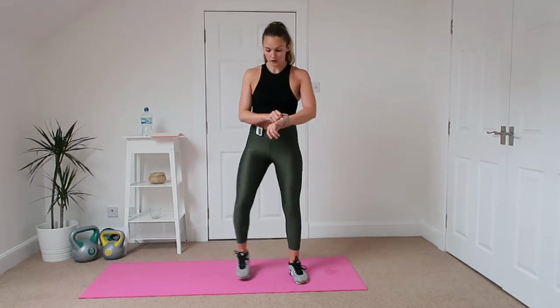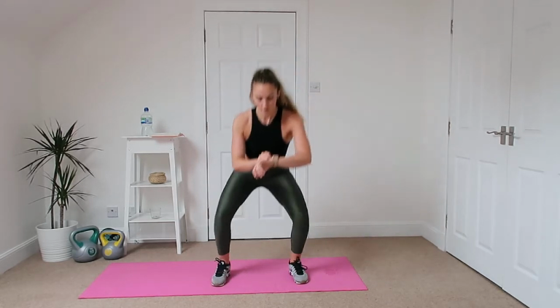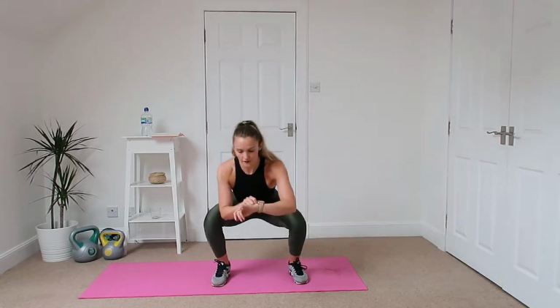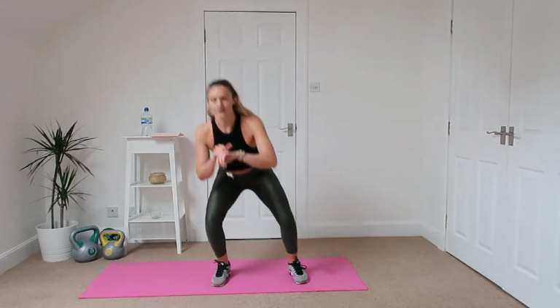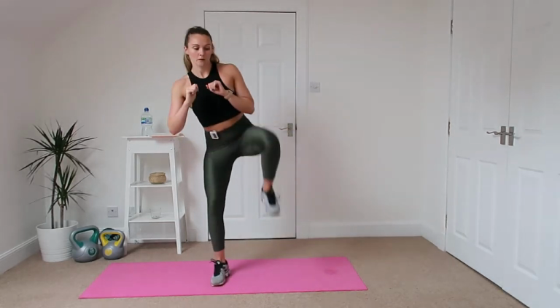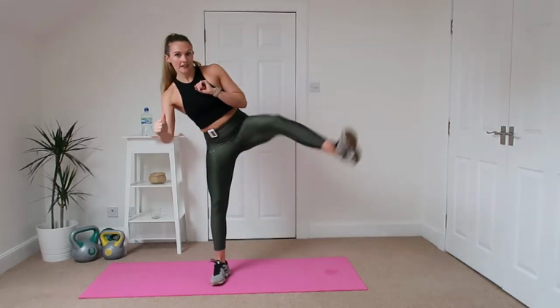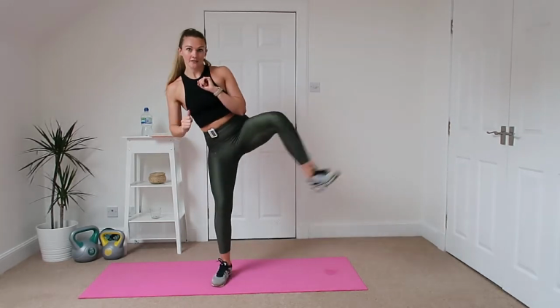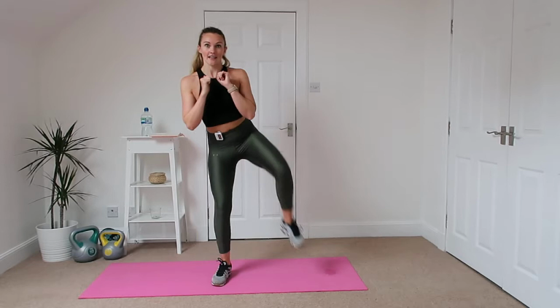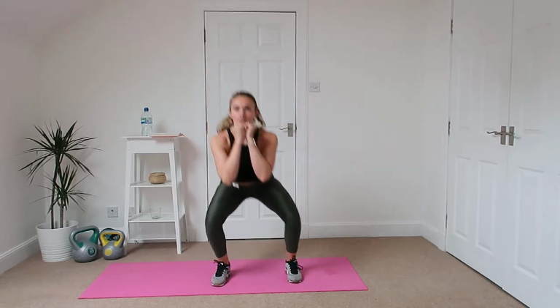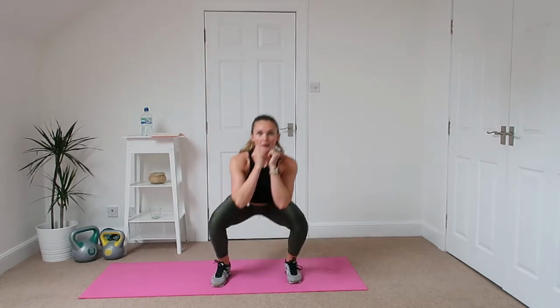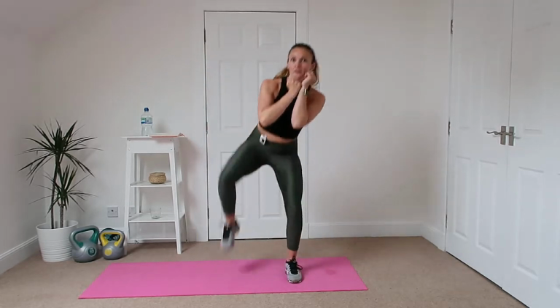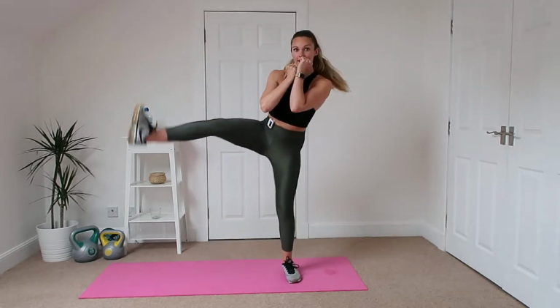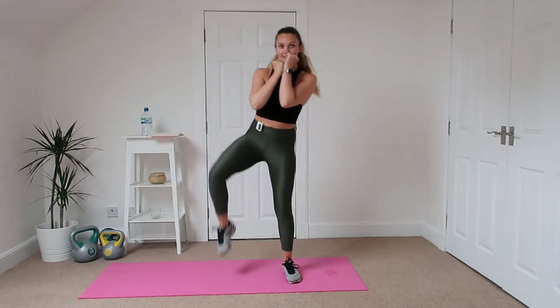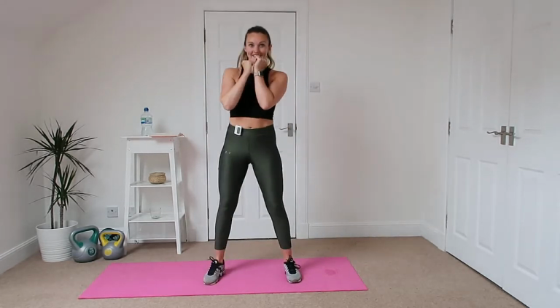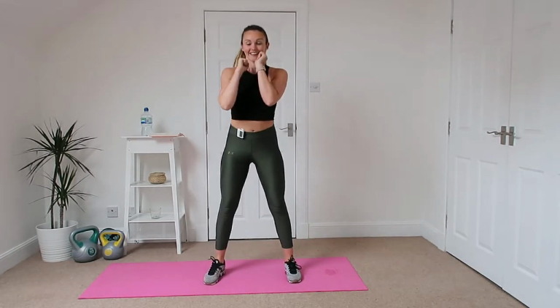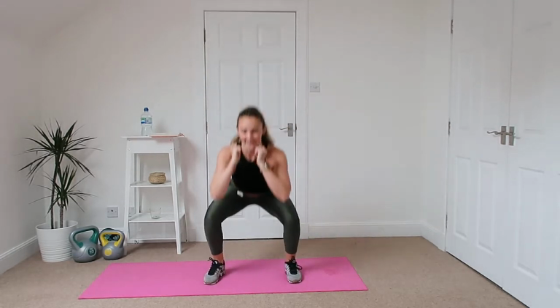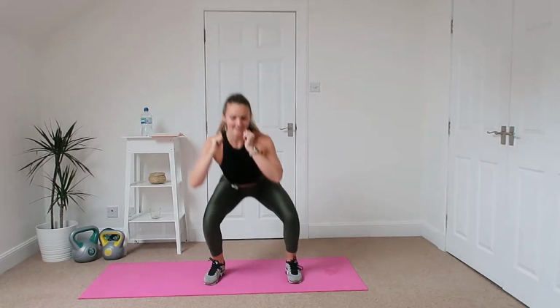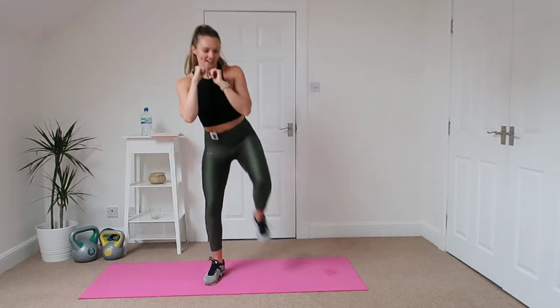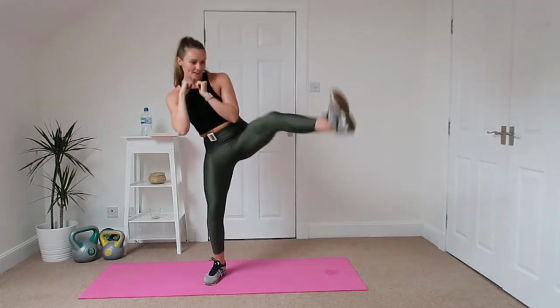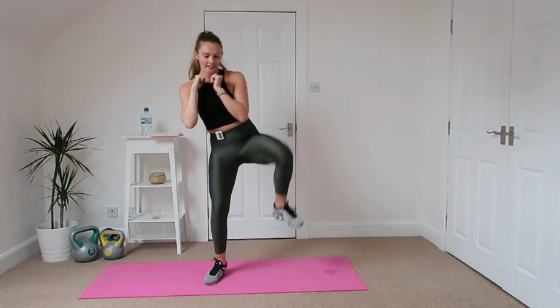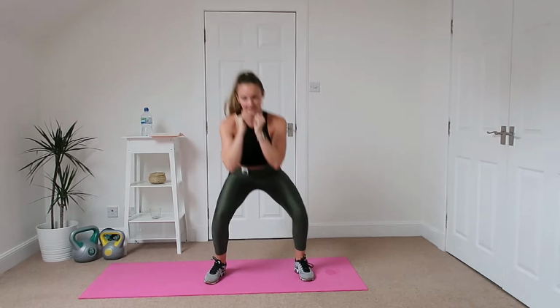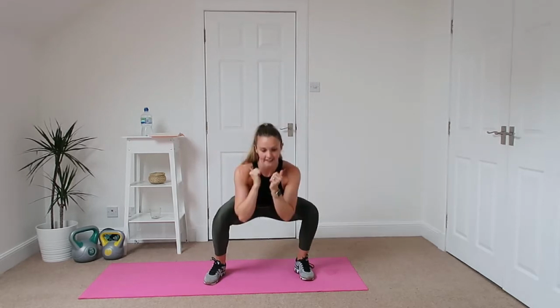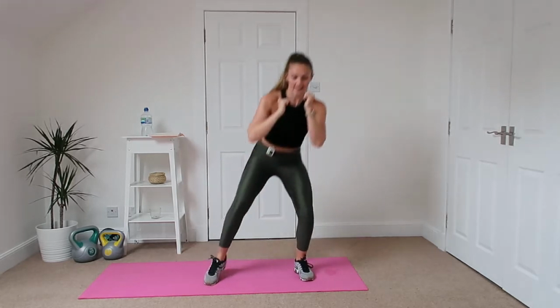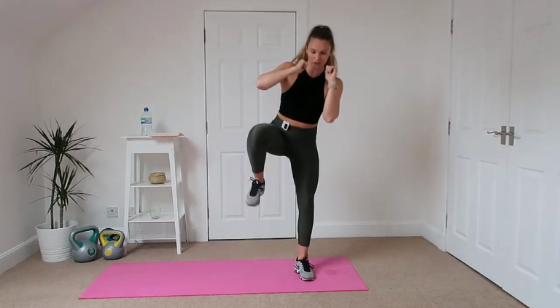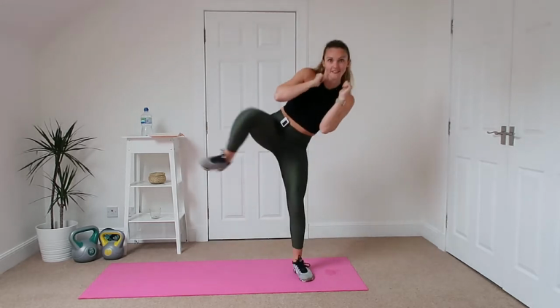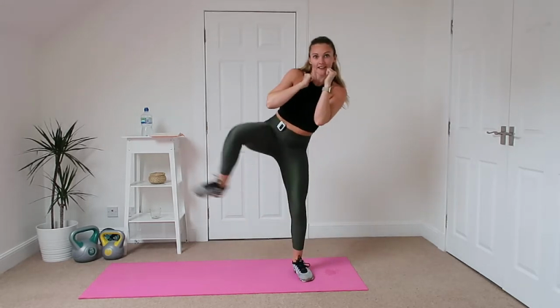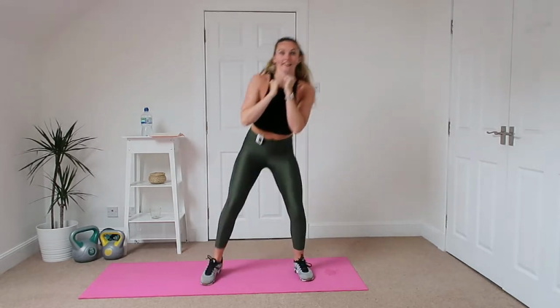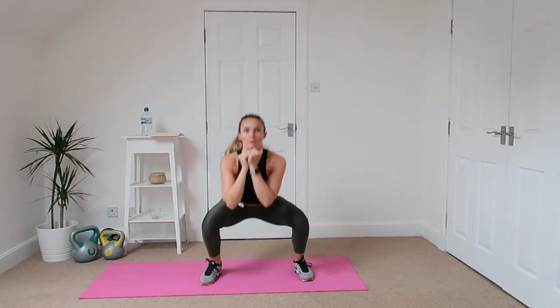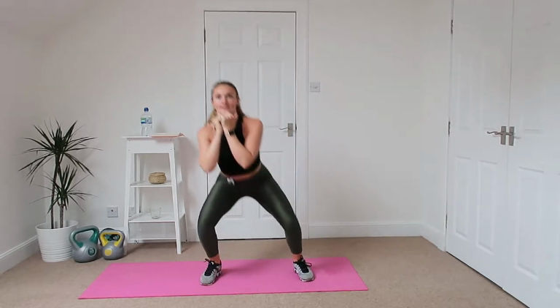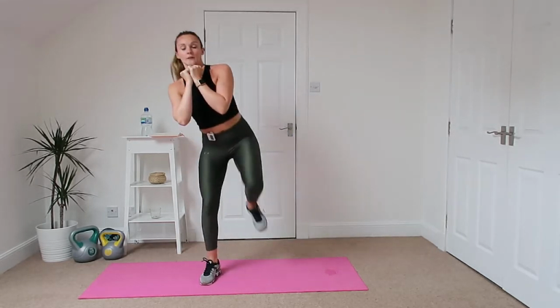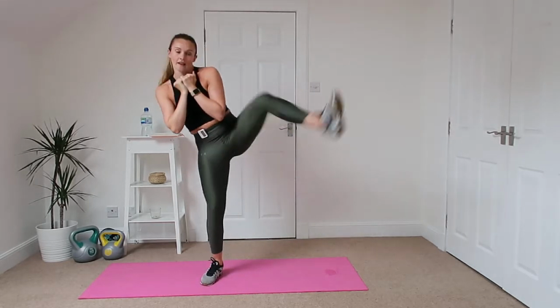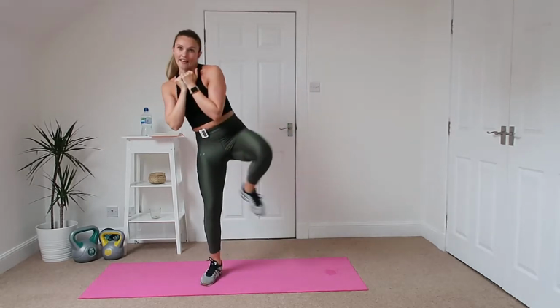So we're going to squat down and then we're going to kick out to the side, squat back down, kick out to the side. Just taking your time with it and really getting a nice high kick, getting your balance, kicking it up, back down and kick.